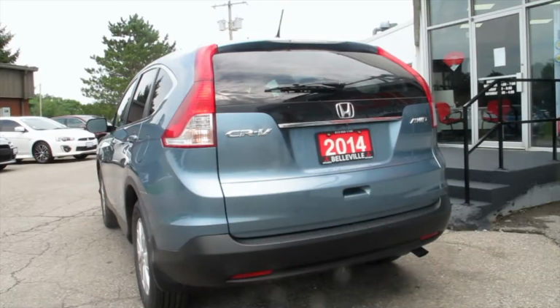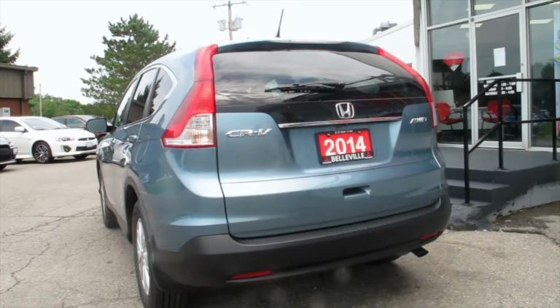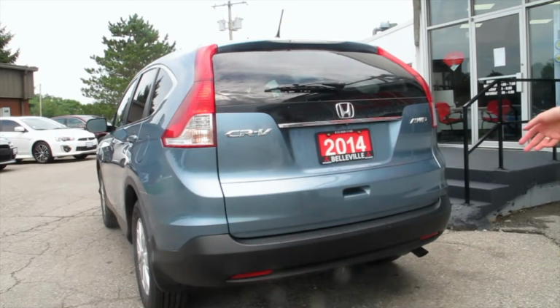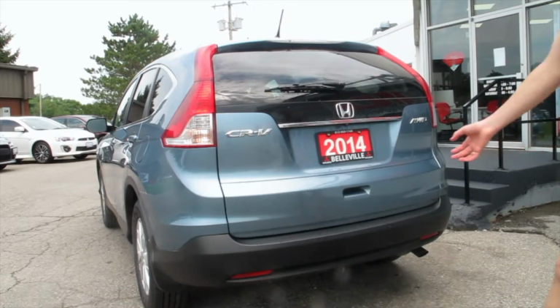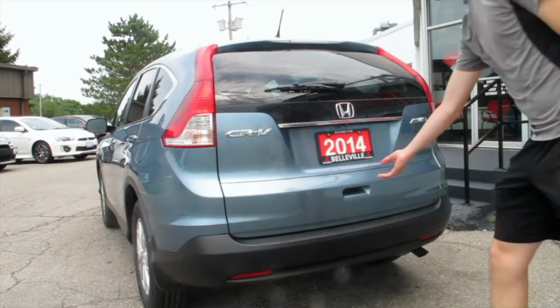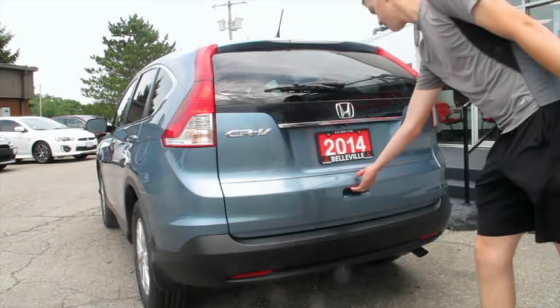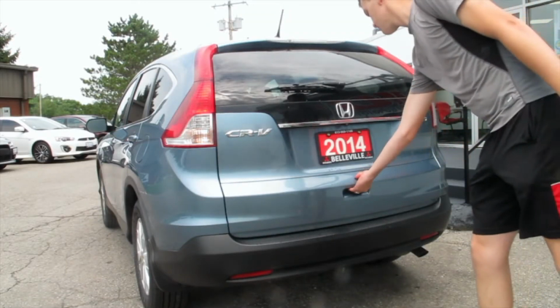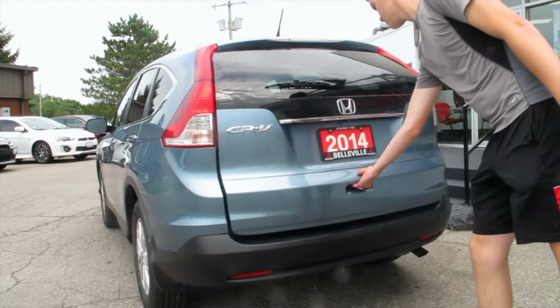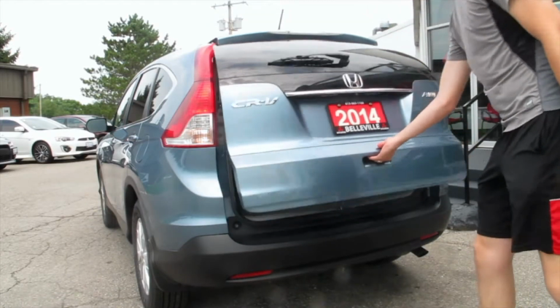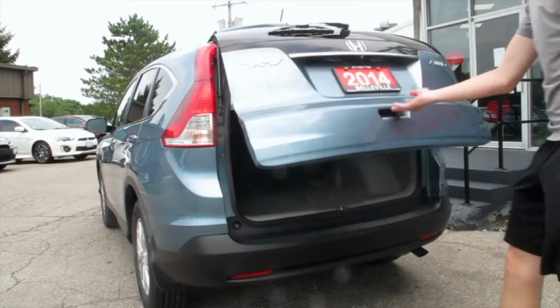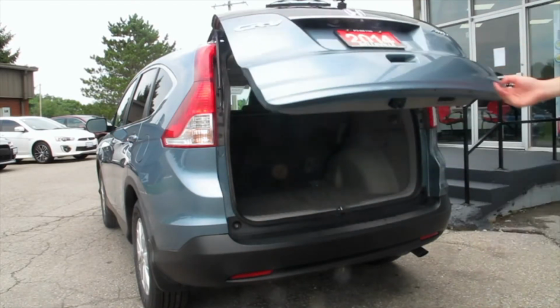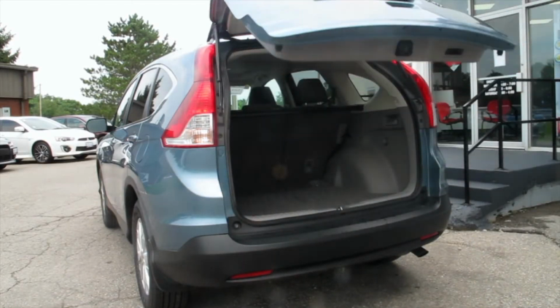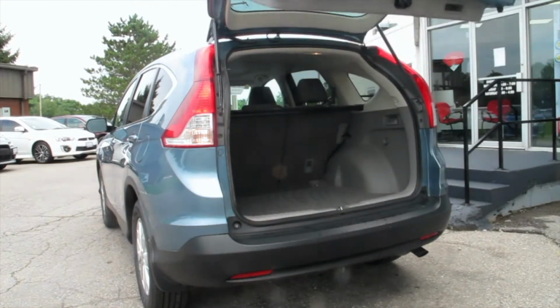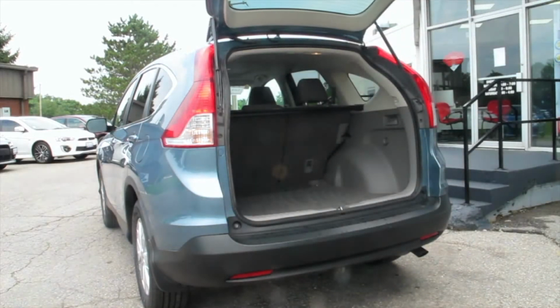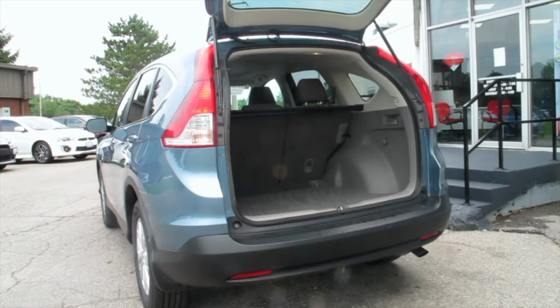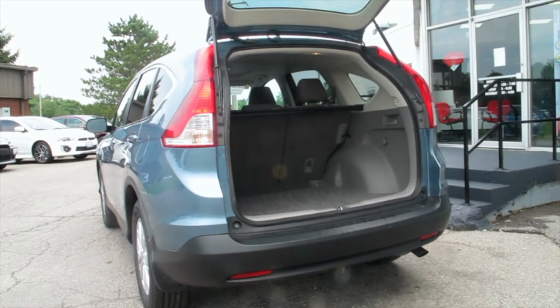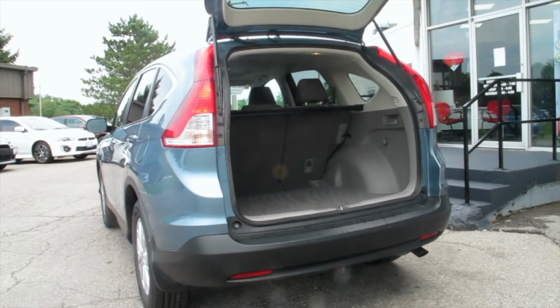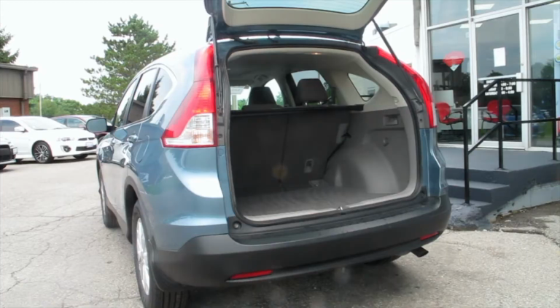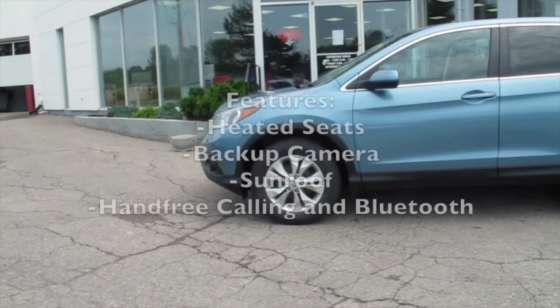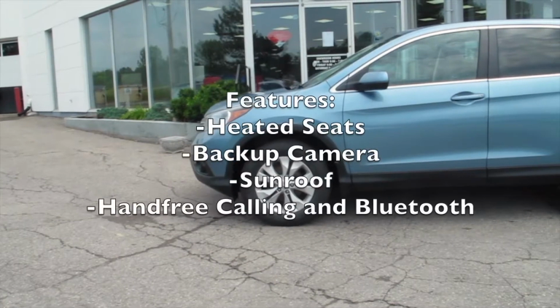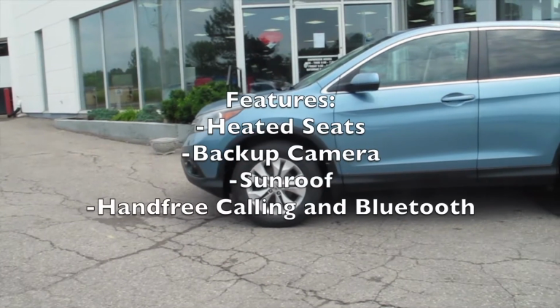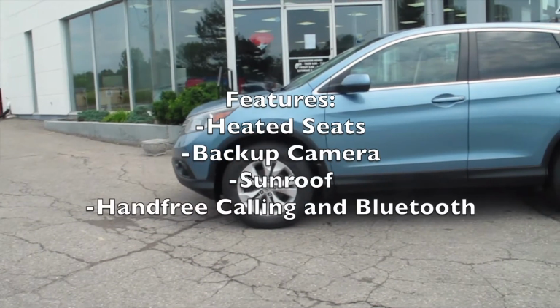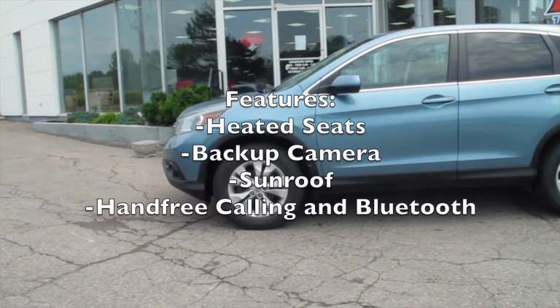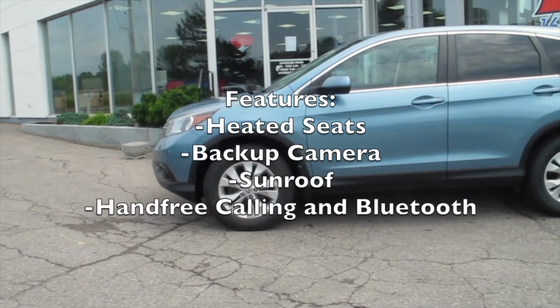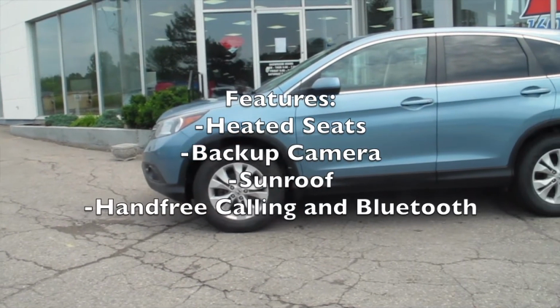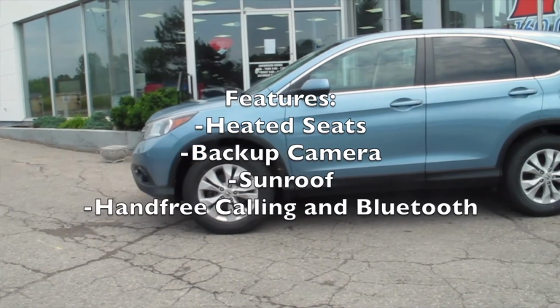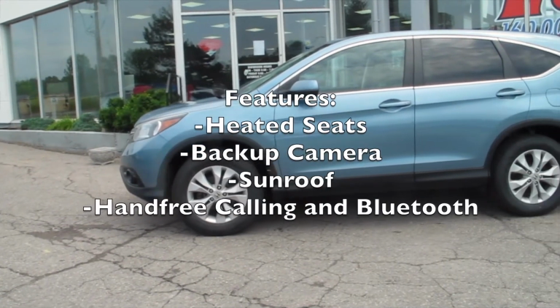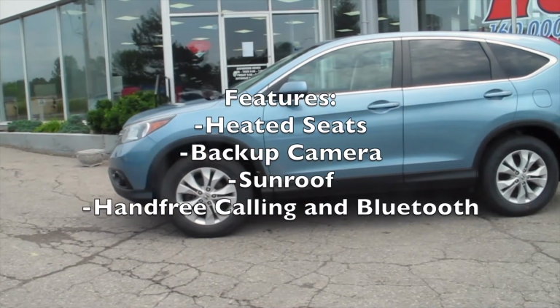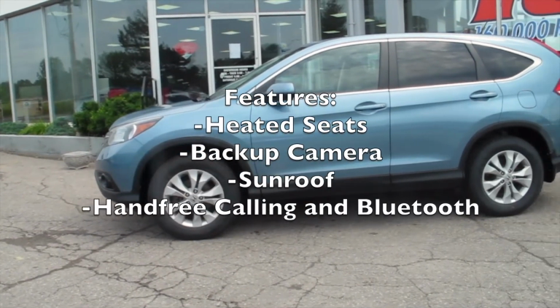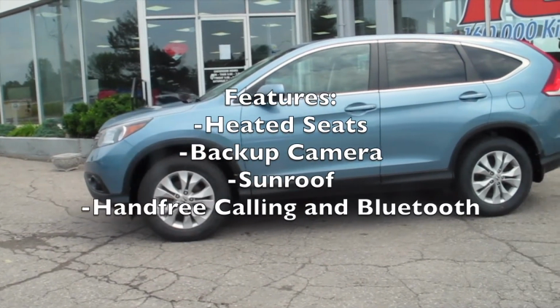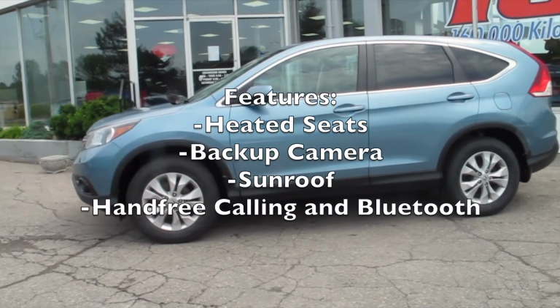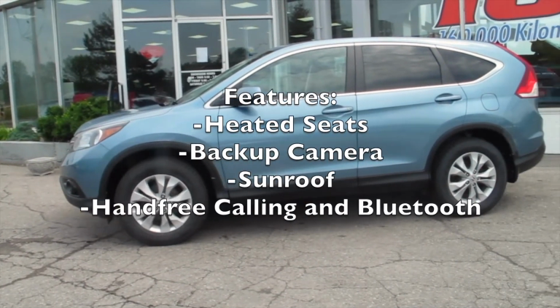This Honda CR-V has tons of cargo area and other great features, like heated seats, backup camera, sunroof, and hands-free calling.